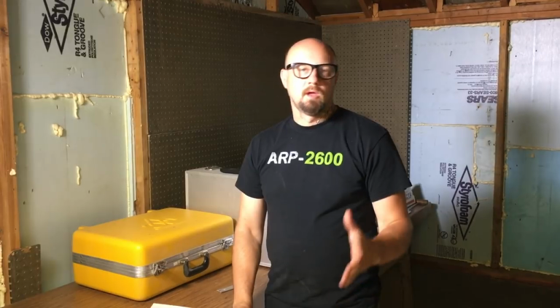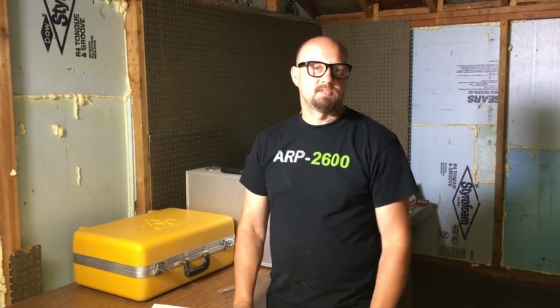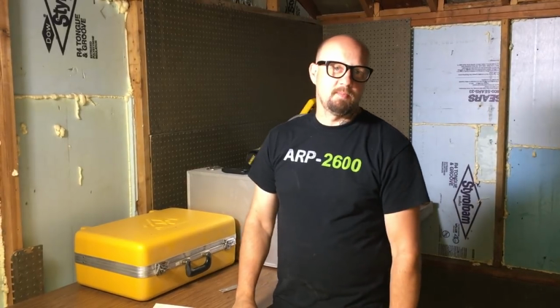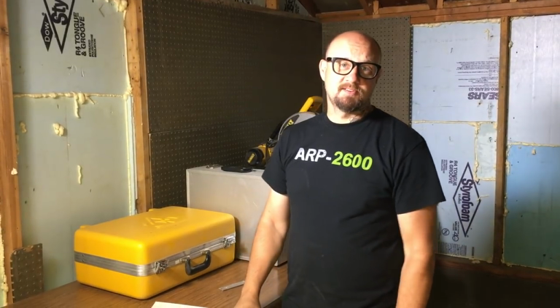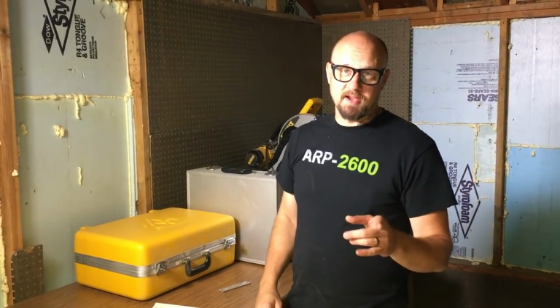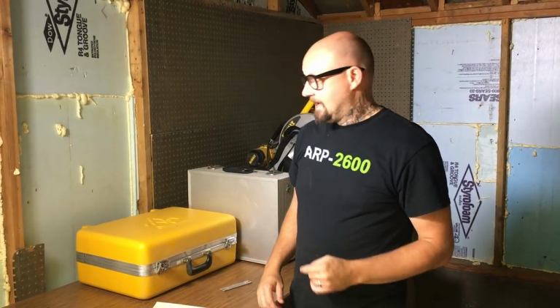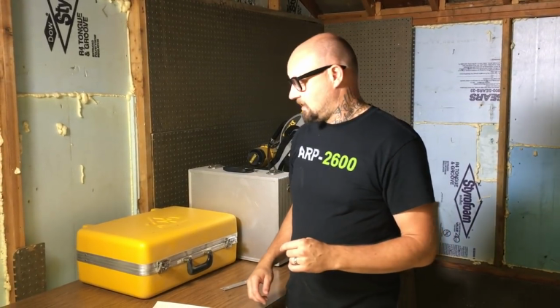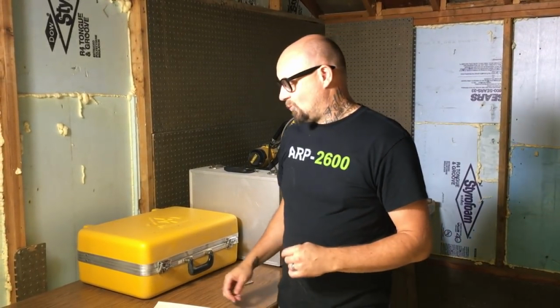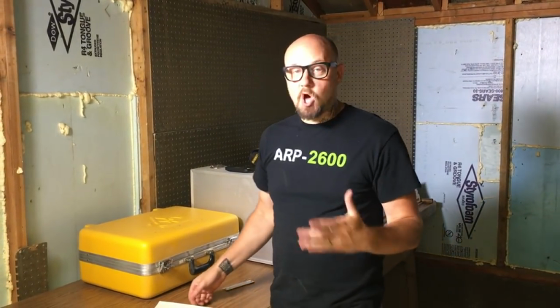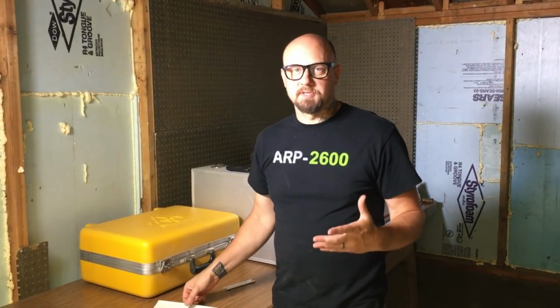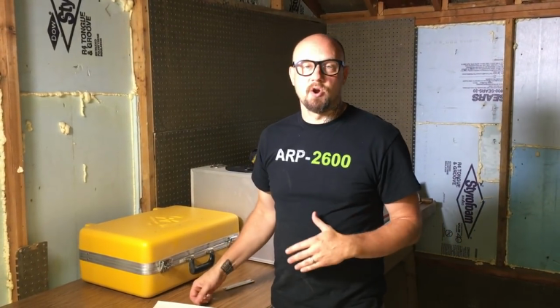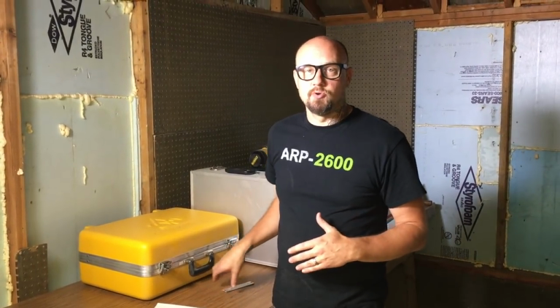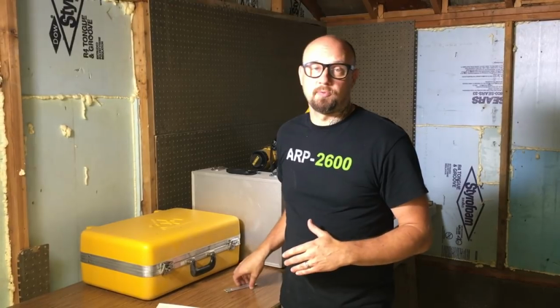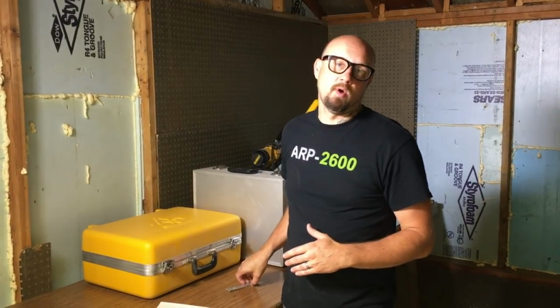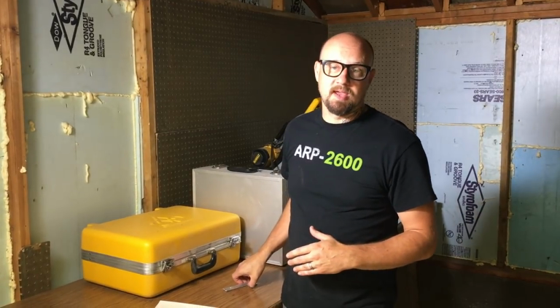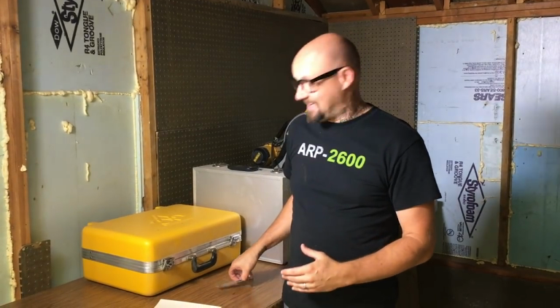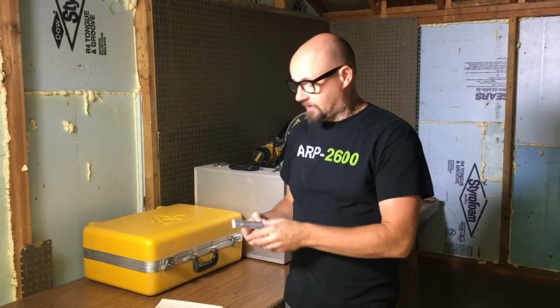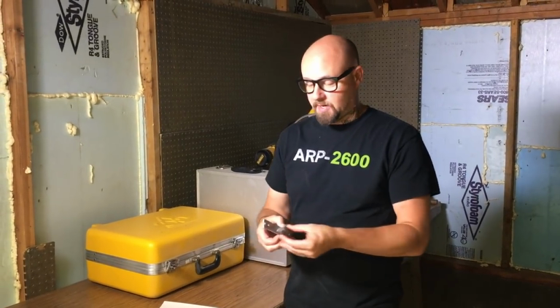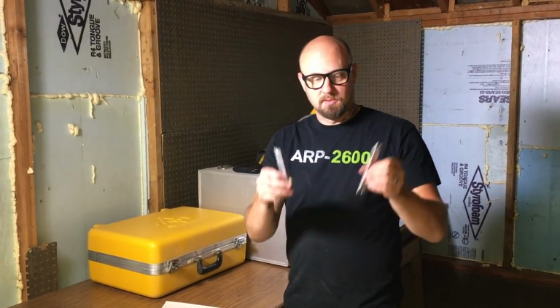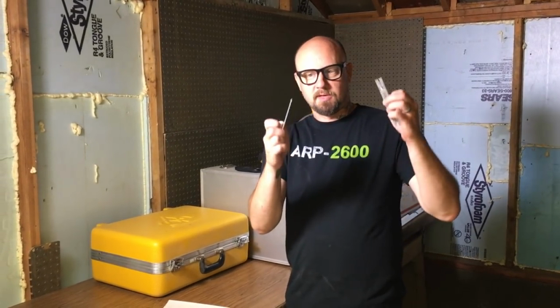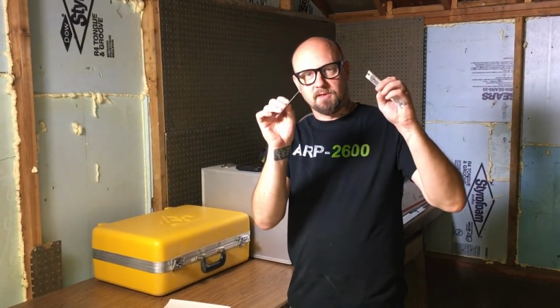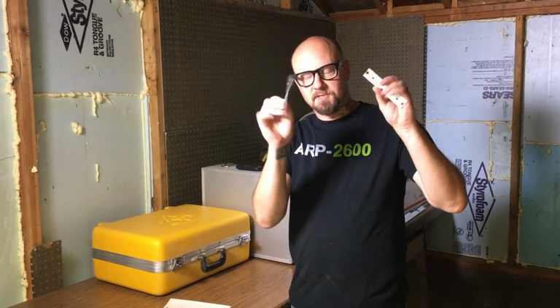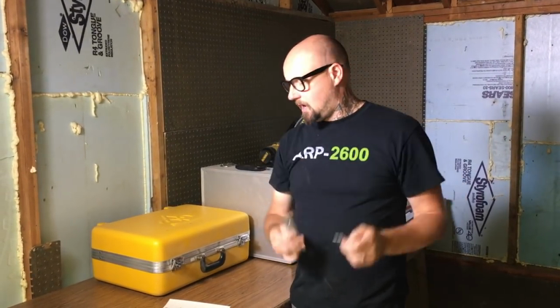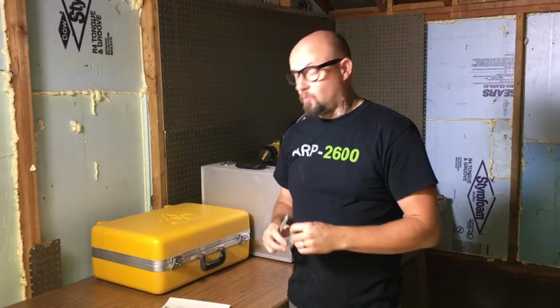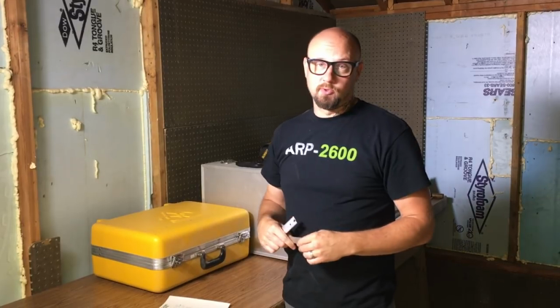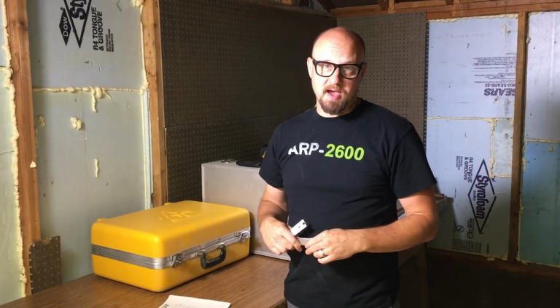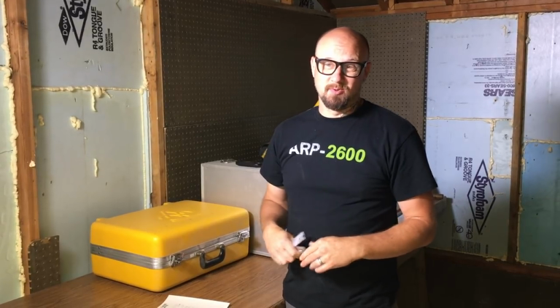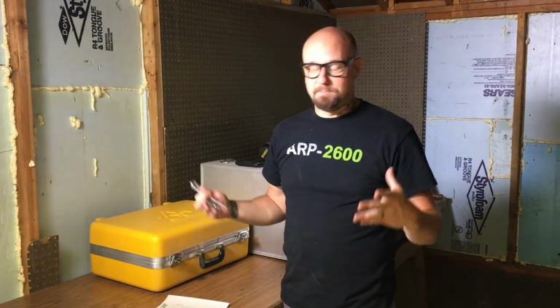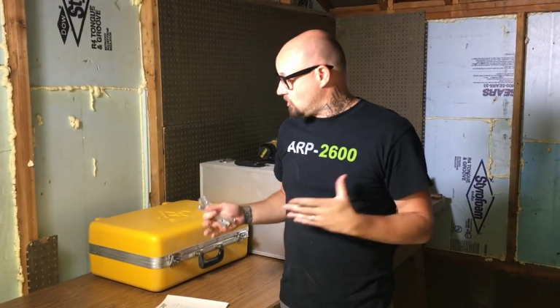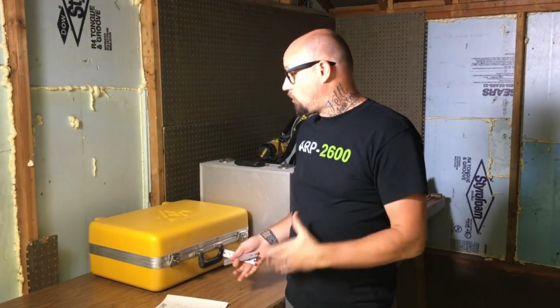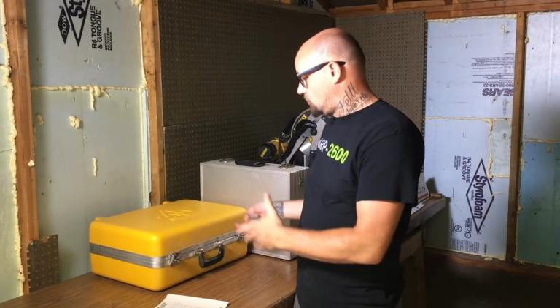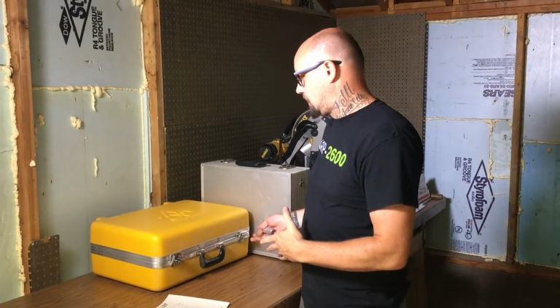Hey folks, Steve Harmon here from Synthratech. We just recently launched our new 3U and 1U case internal brackets — they kind of look like this. What's really cool about that is you can make your own Eurorack case.